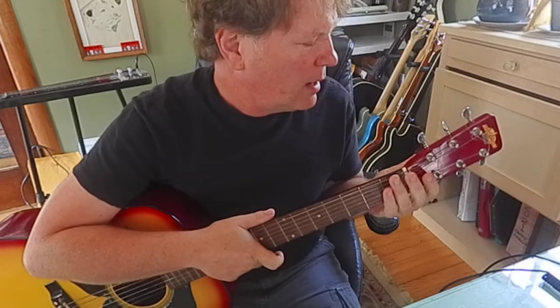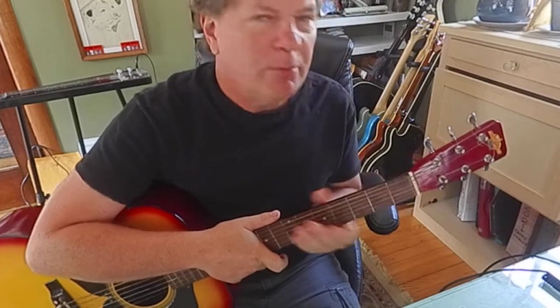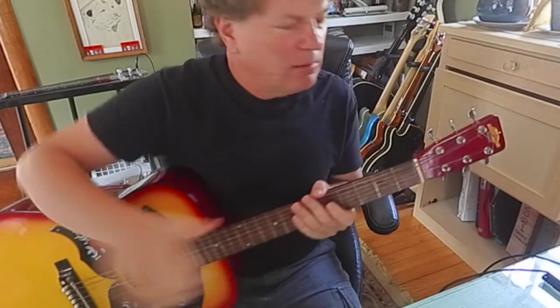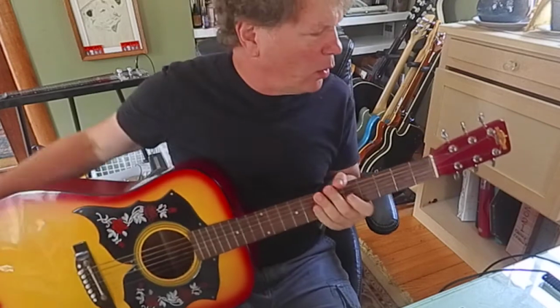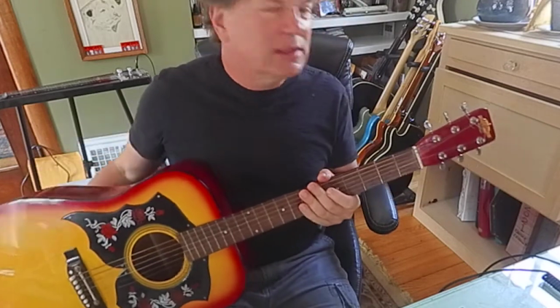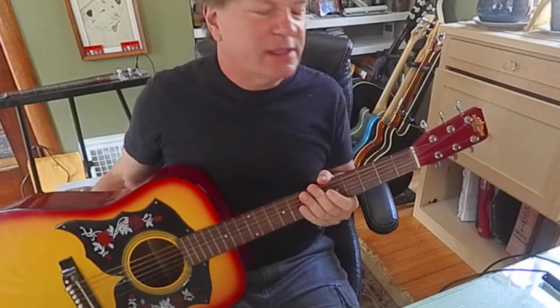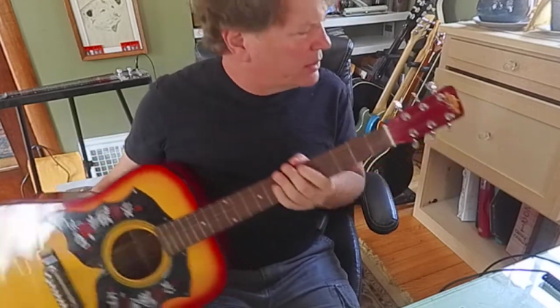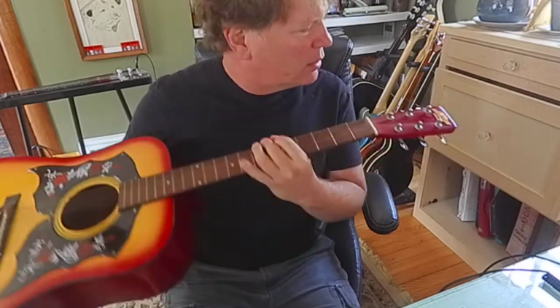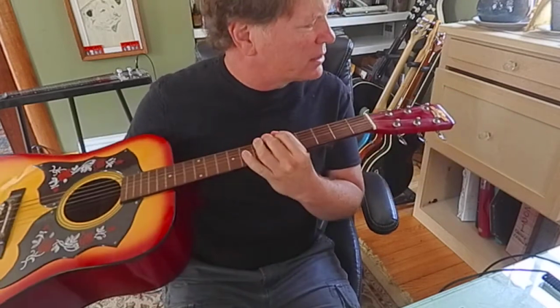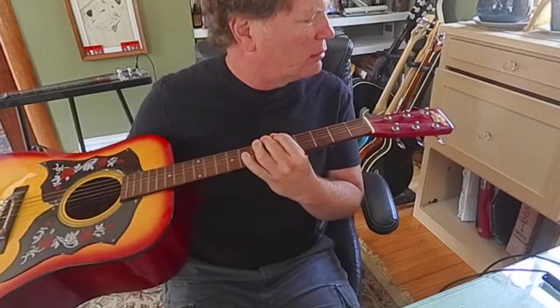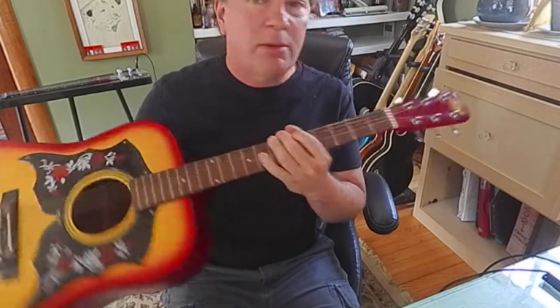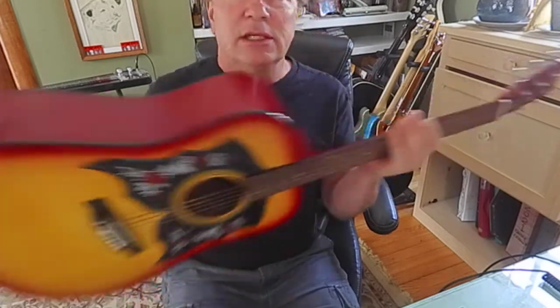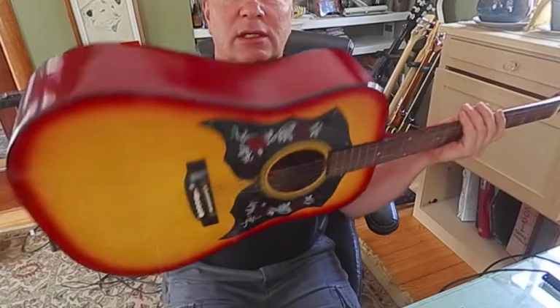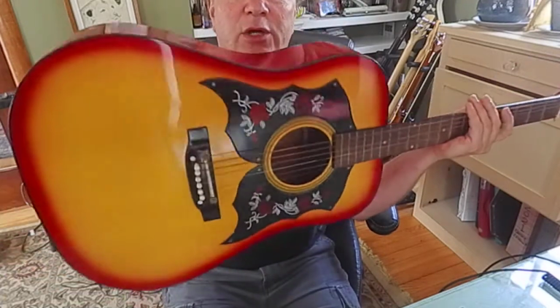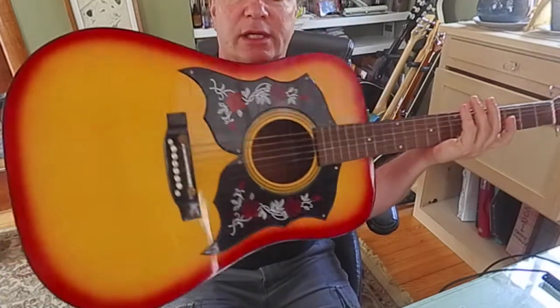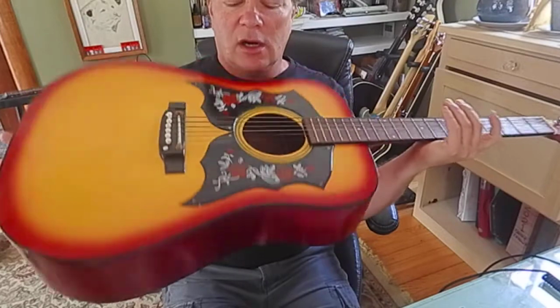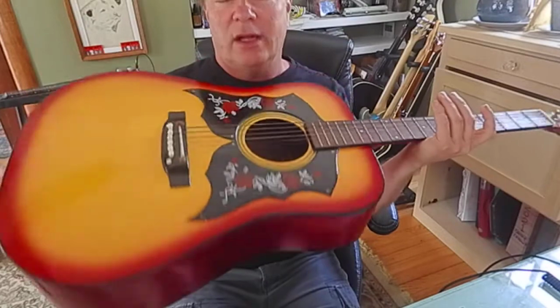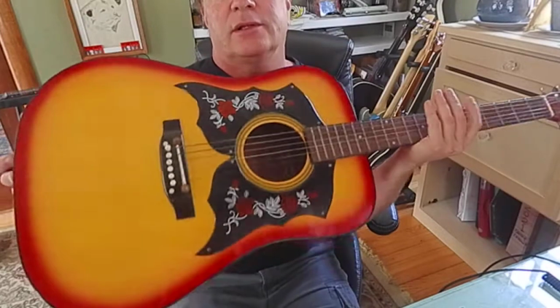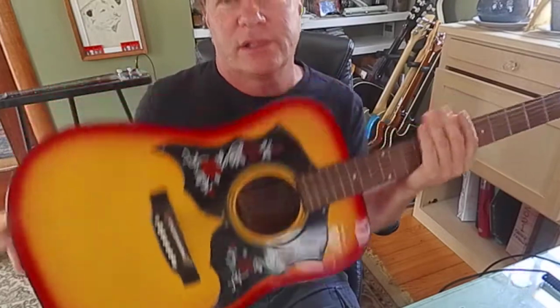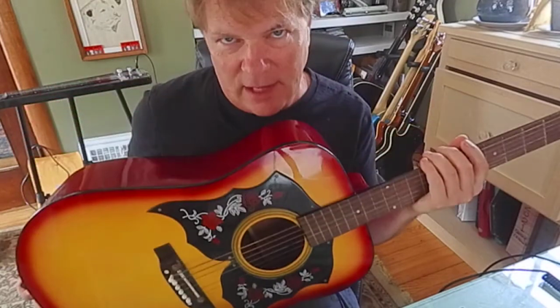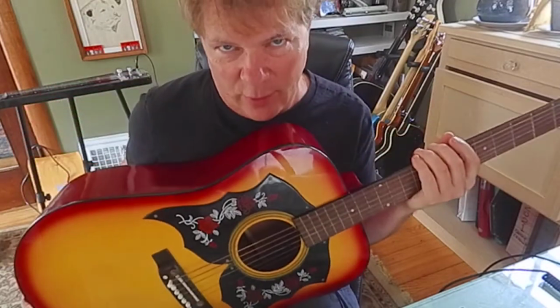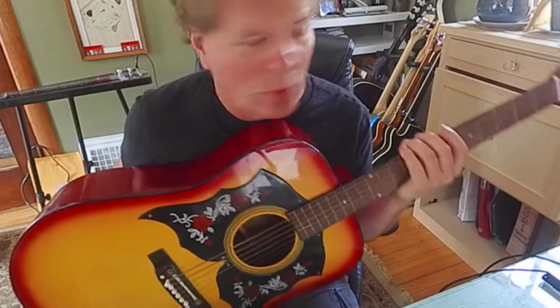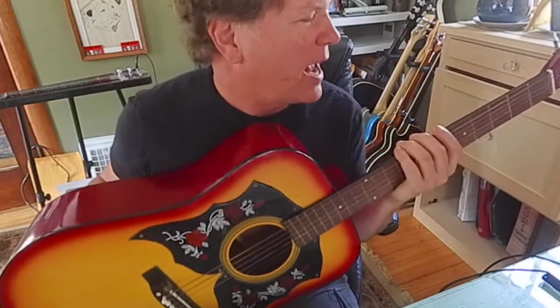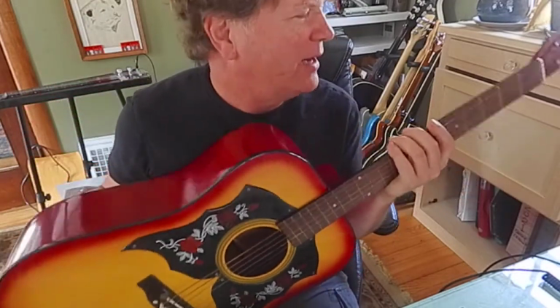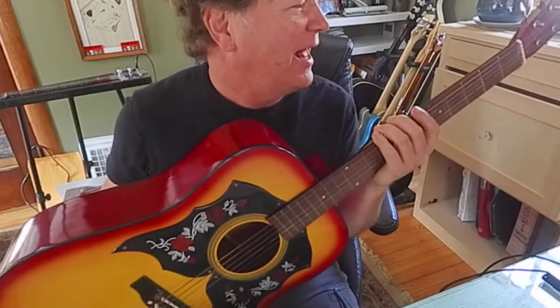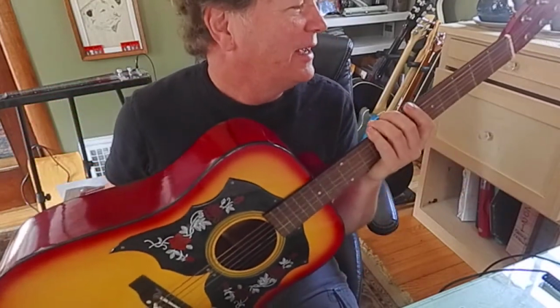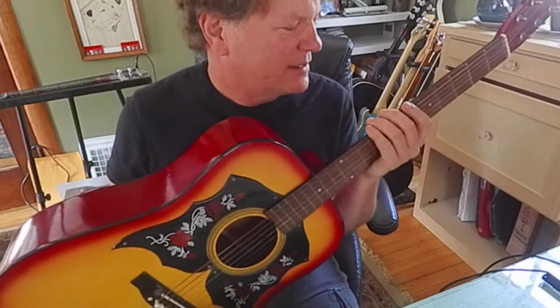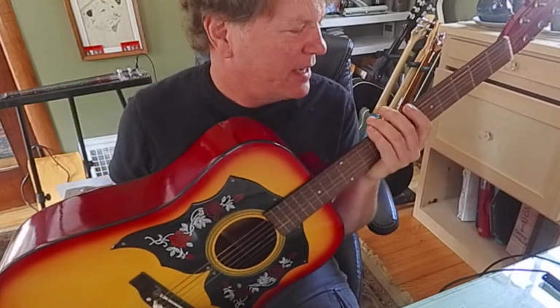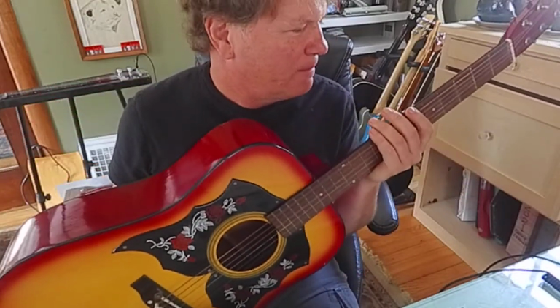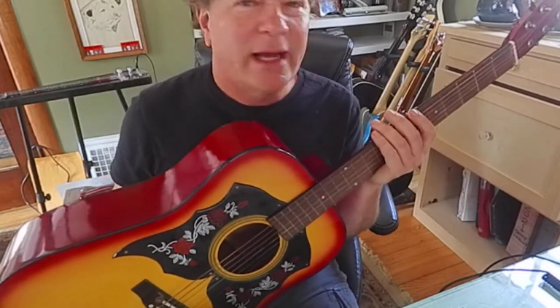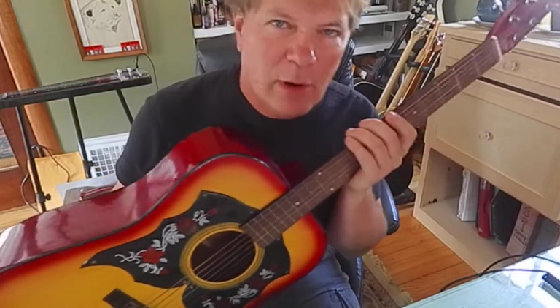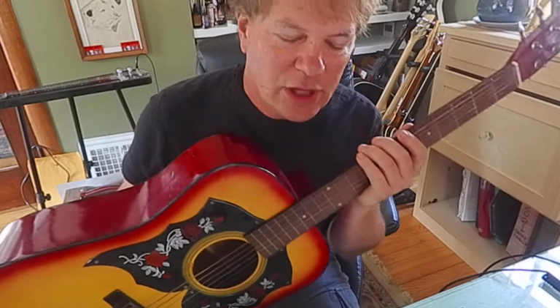I'm playing my old Tesco Checkmate acoustic guitar. Well, this is not the original one I had — it's one I got at the pawn shop.